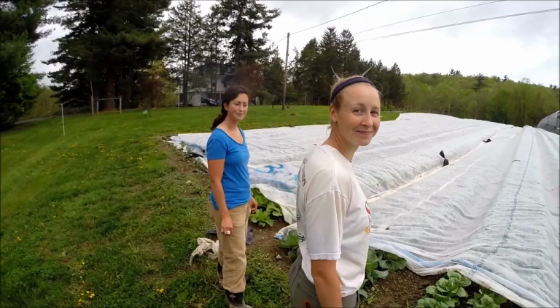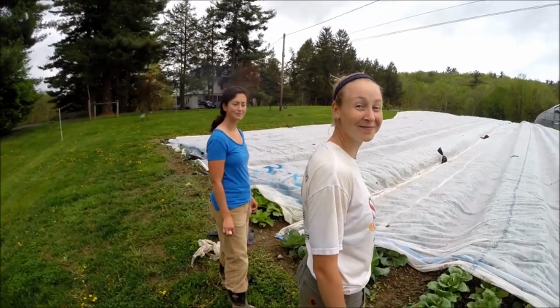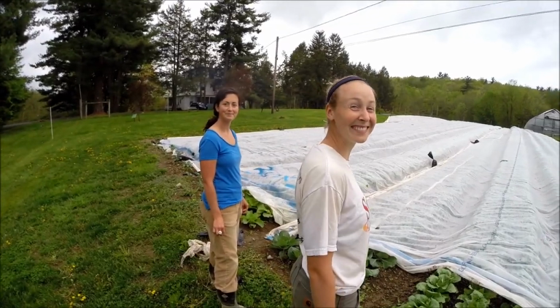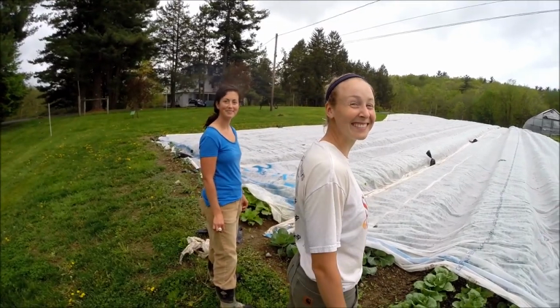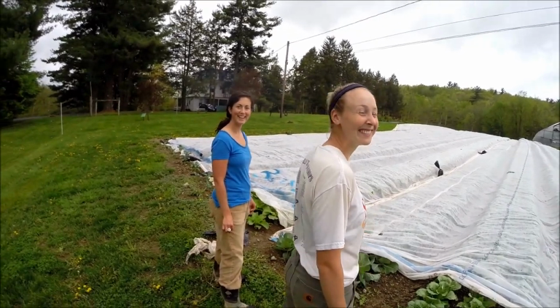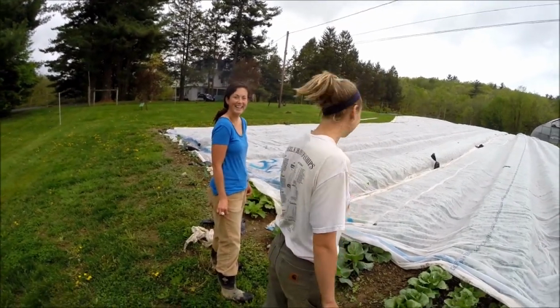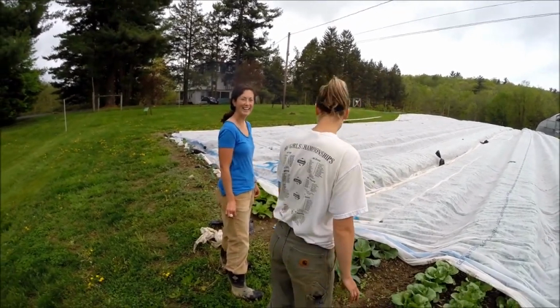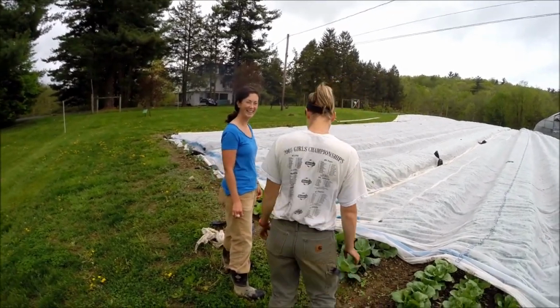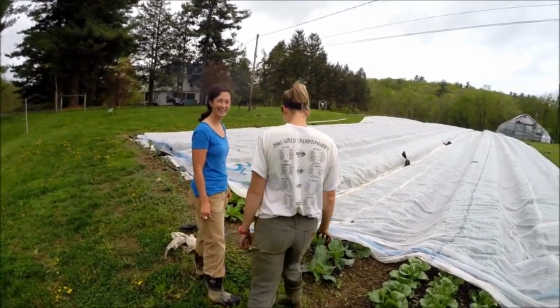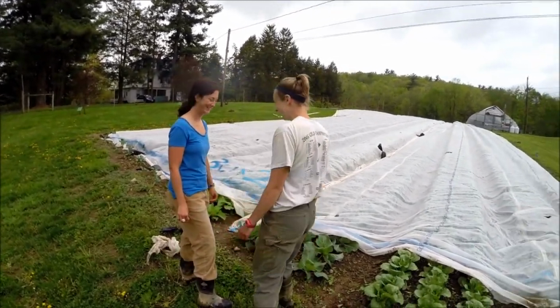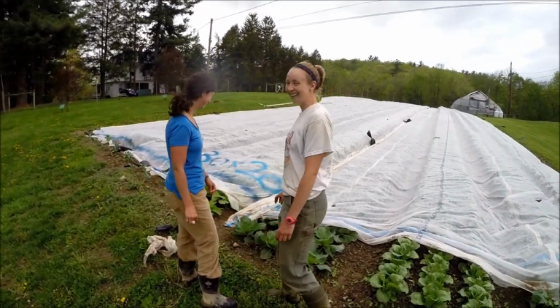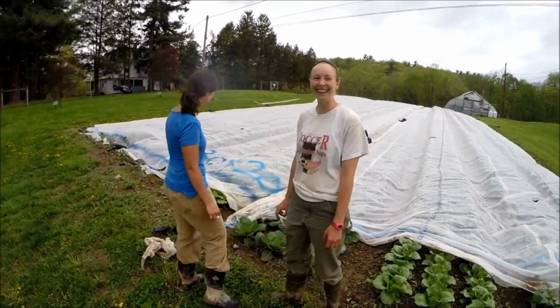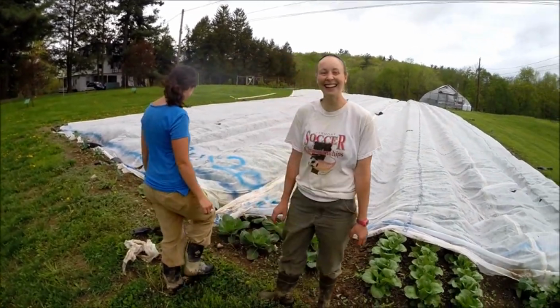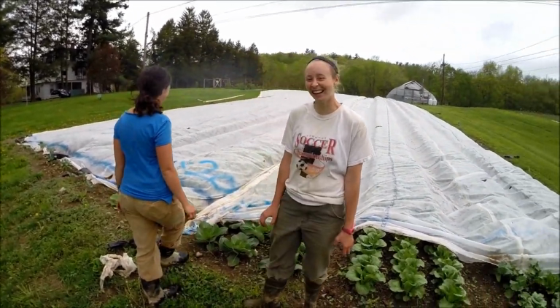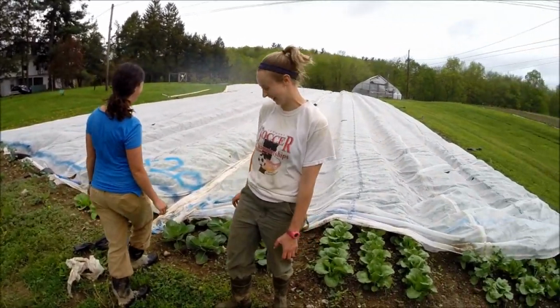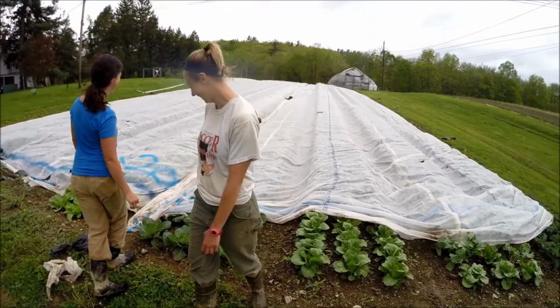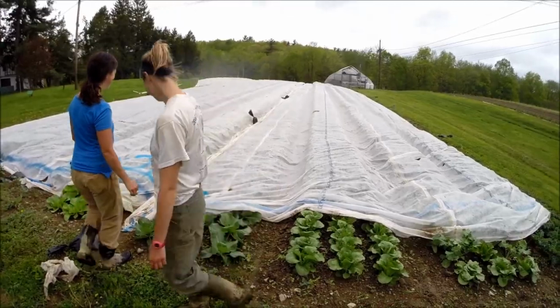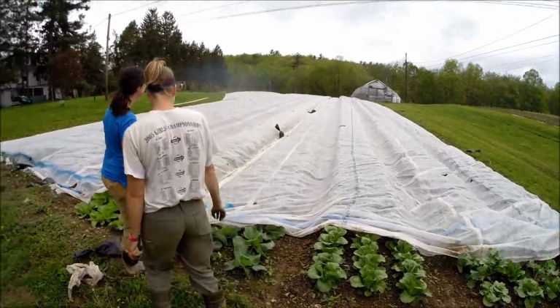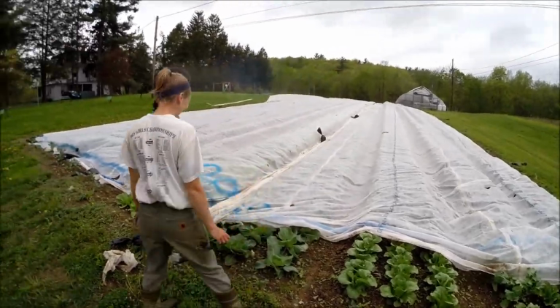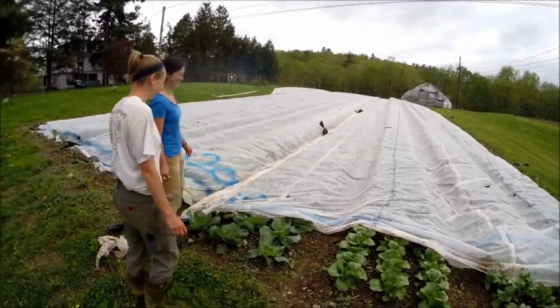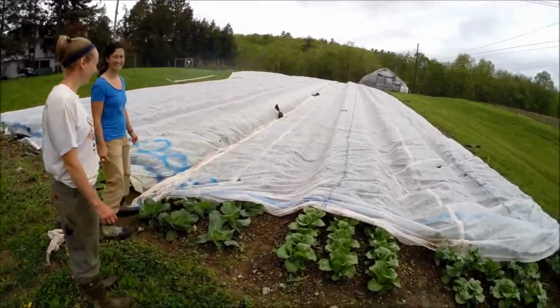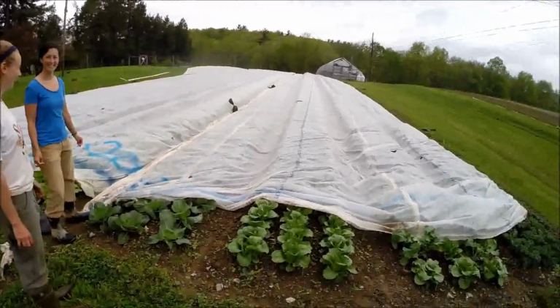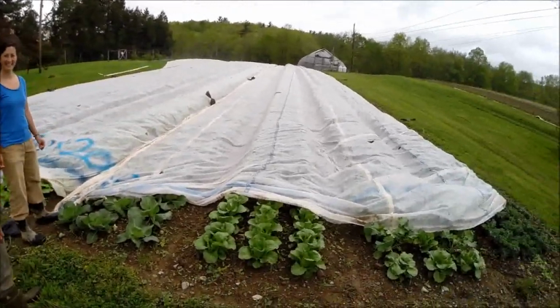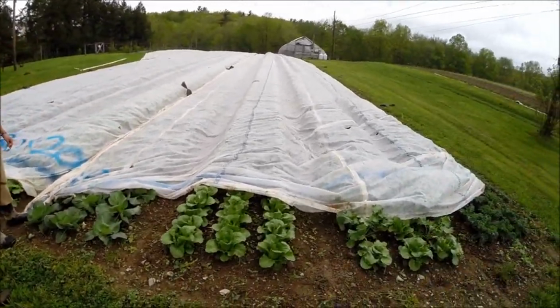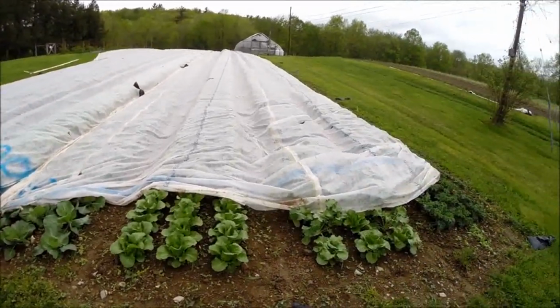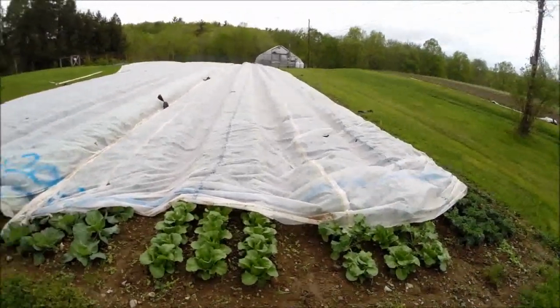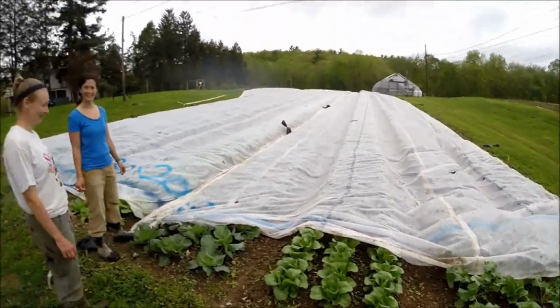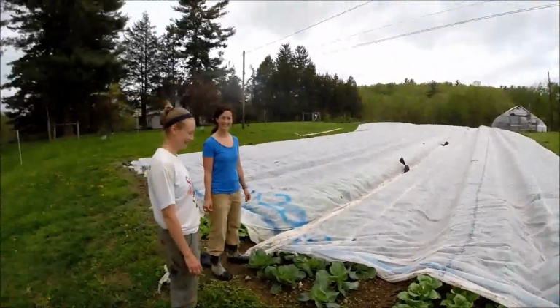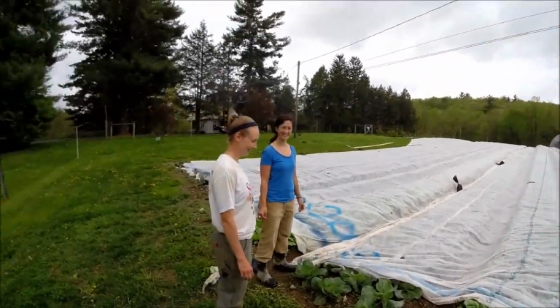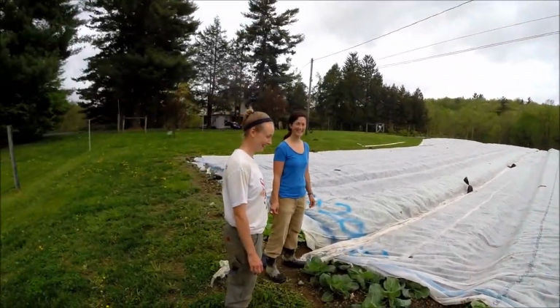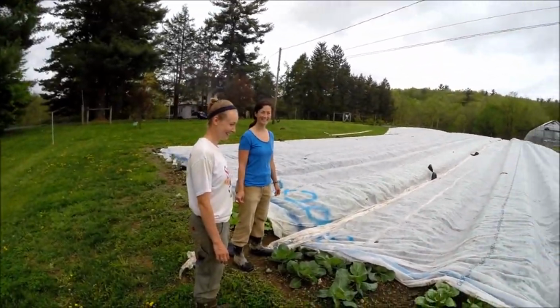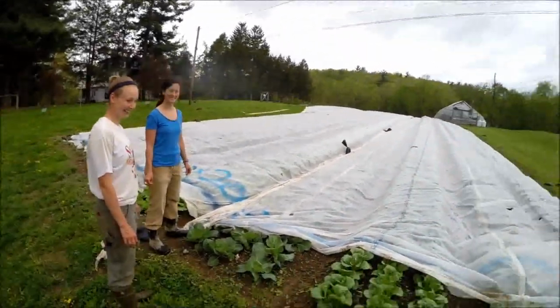We here at Sisters Hill Farm wanted to show you just how excited we are about the early spring greens and things under these covers. So we're going to uncover this right now and give you a little sneak peek.